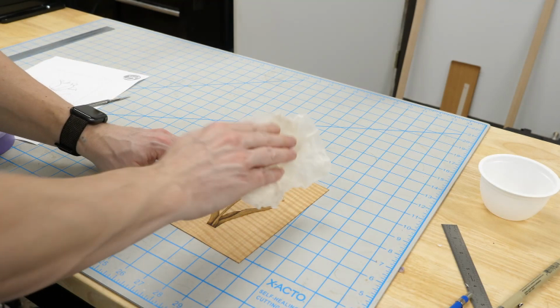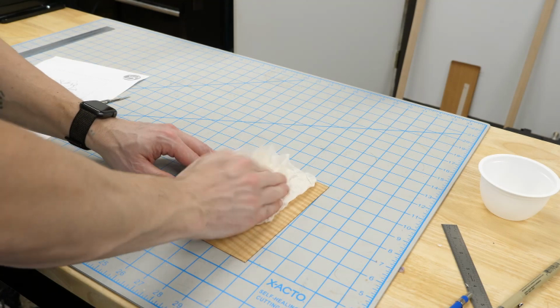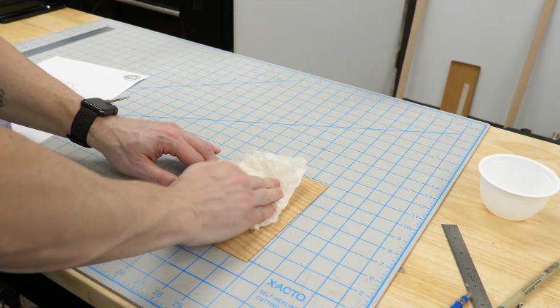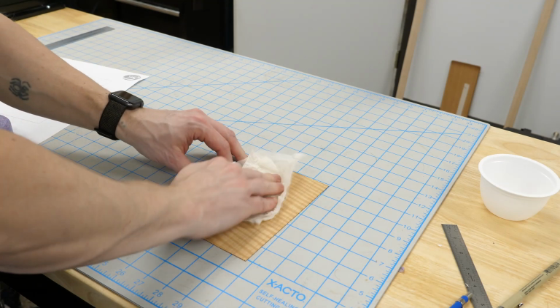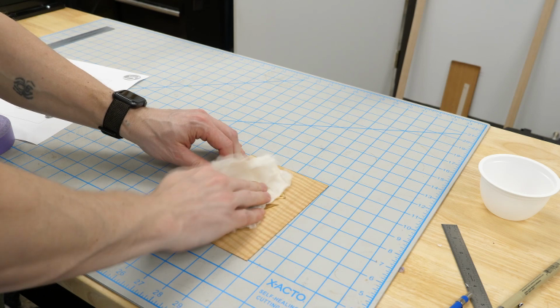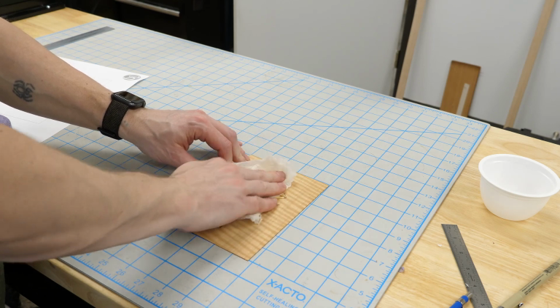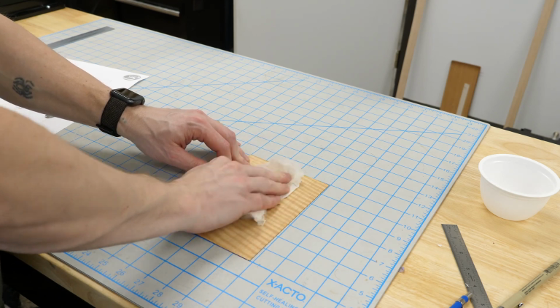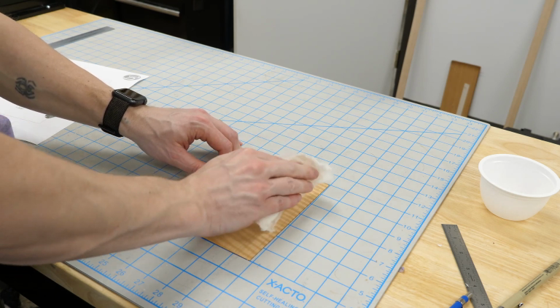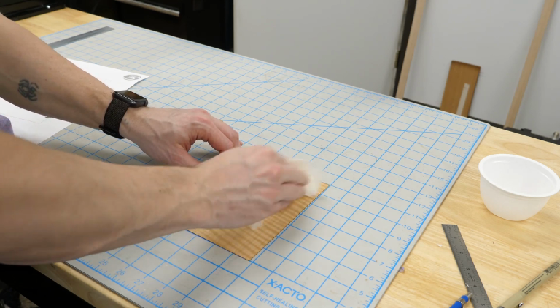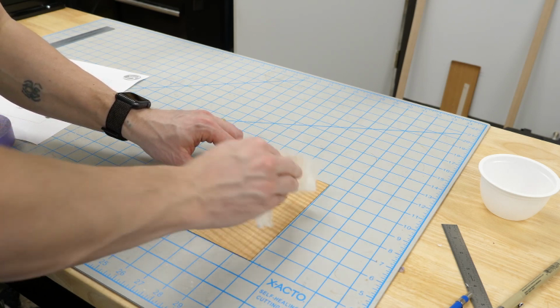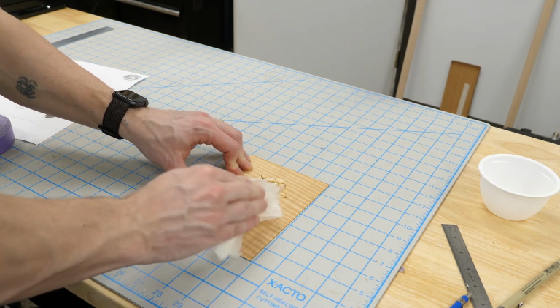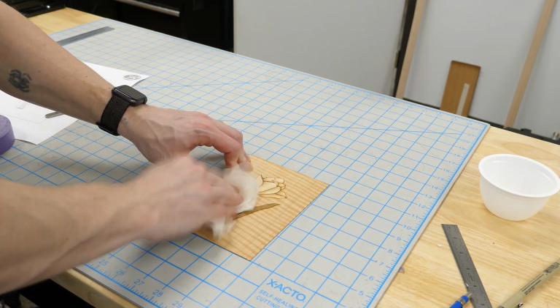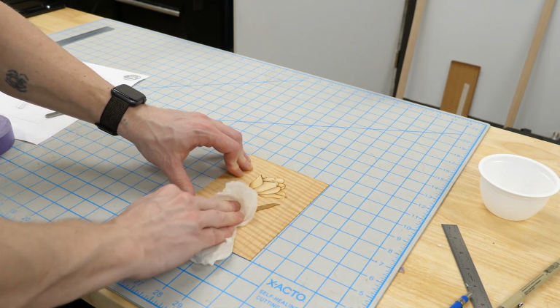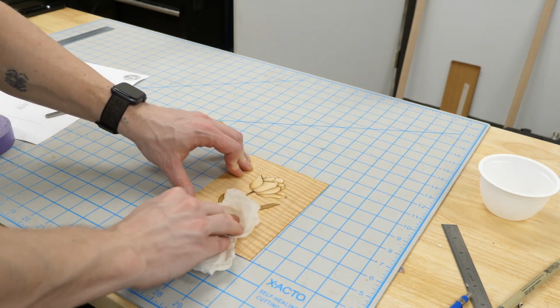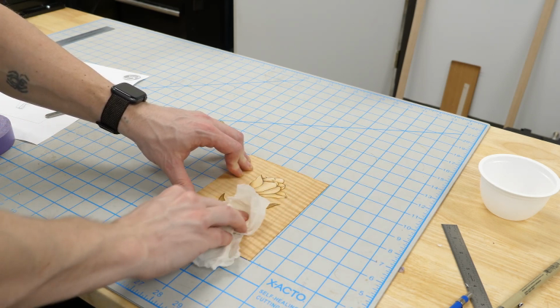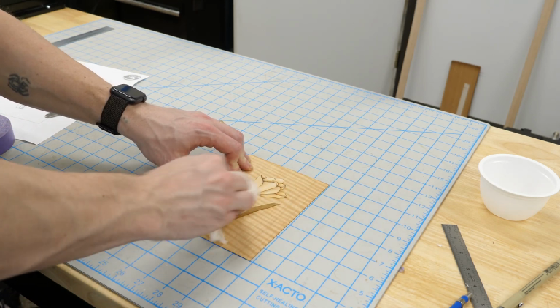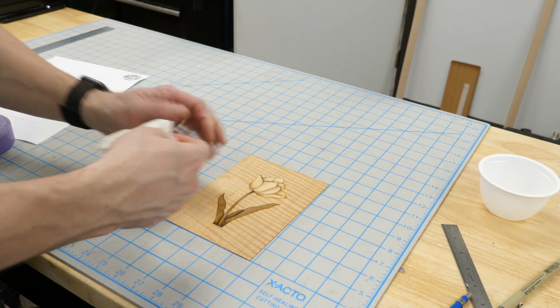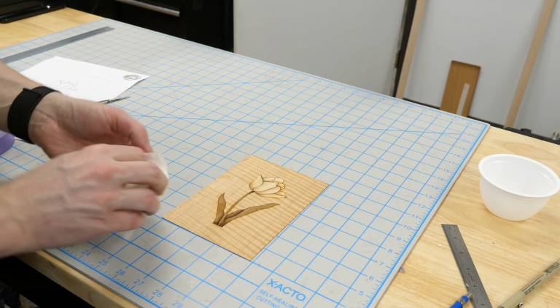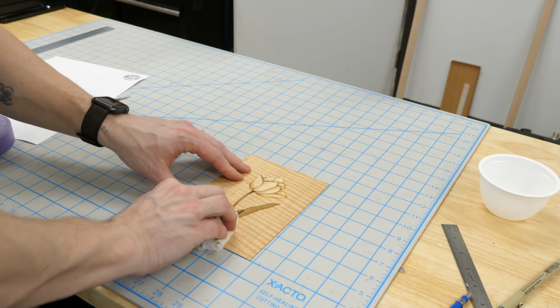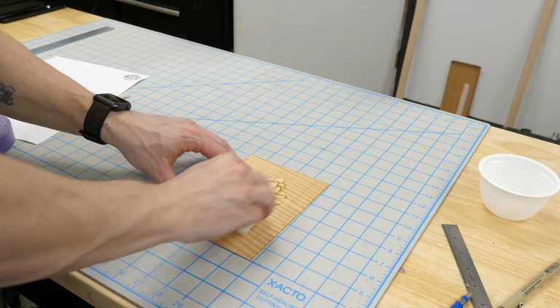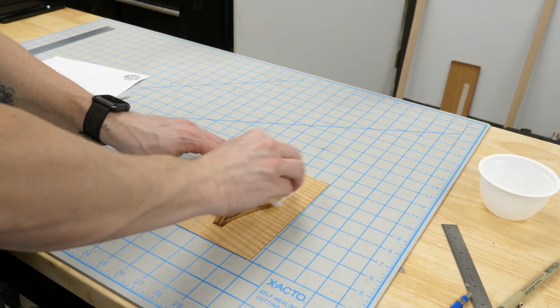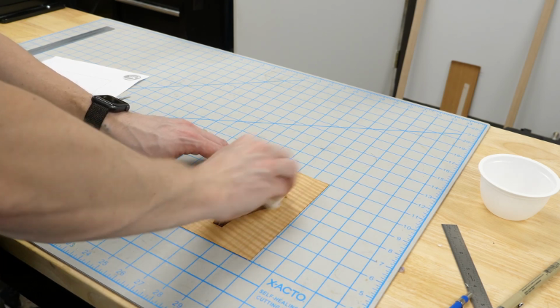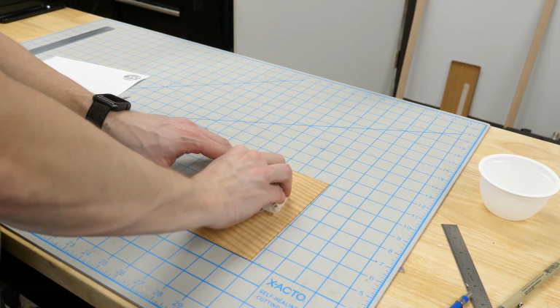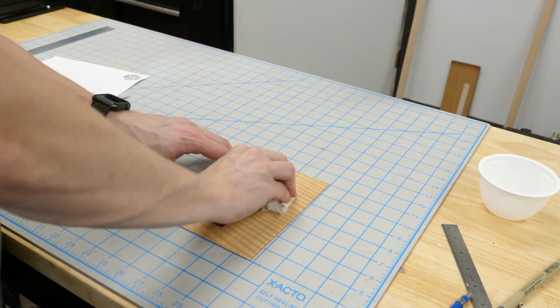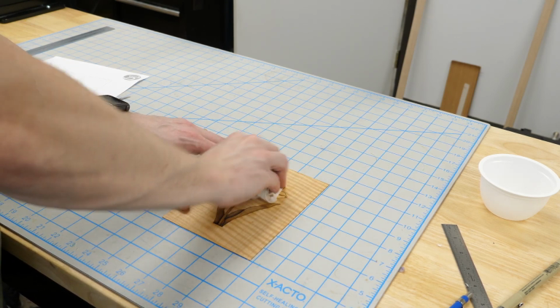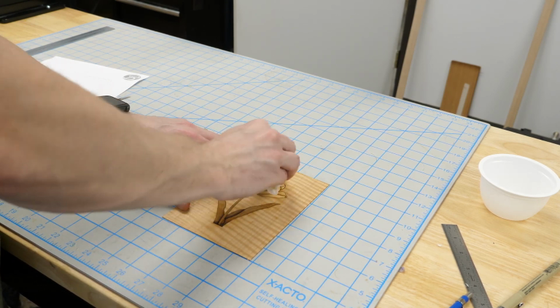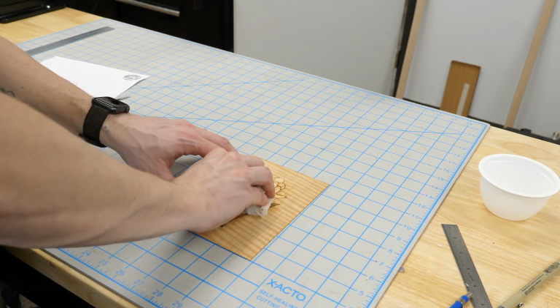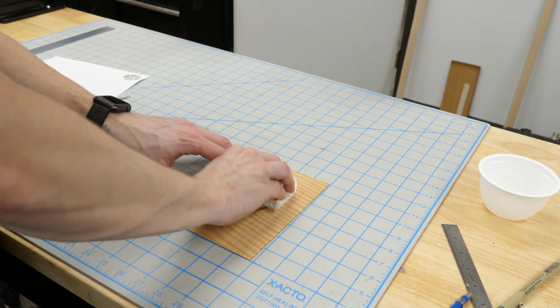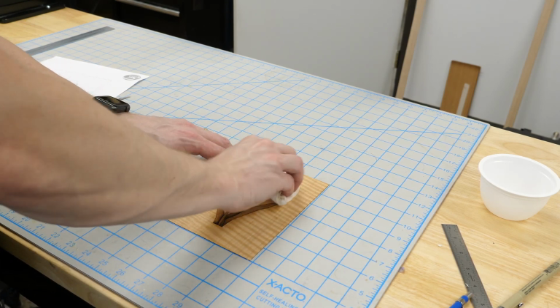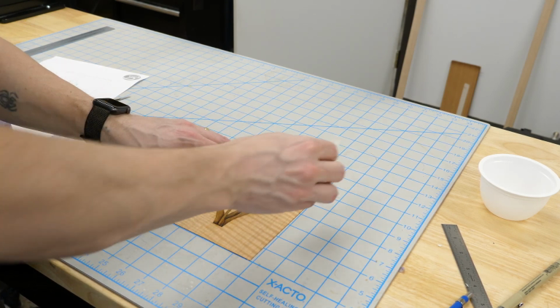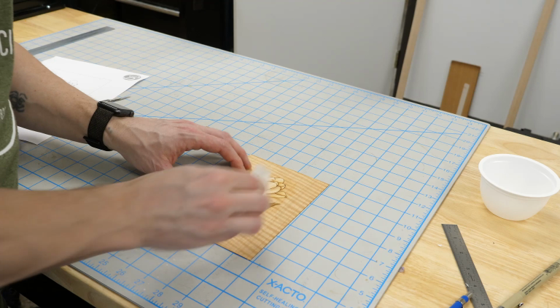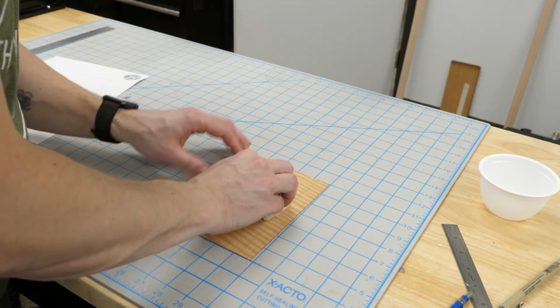Sand shading can dry out the pieces and cause them to shrink a little bit. So here I'm lightly moistening the piece with a damp paper towel and putting it under the cutting mat with some weight. Usually you'd want to do this before you assemble the piece, but I forgot.